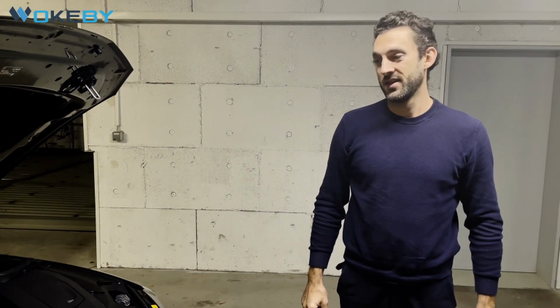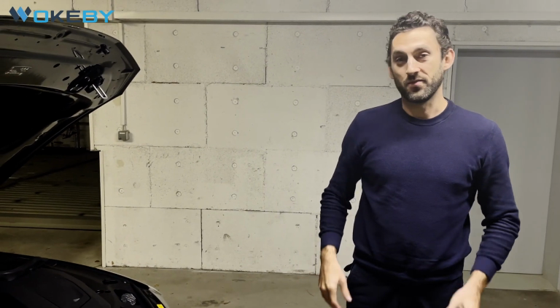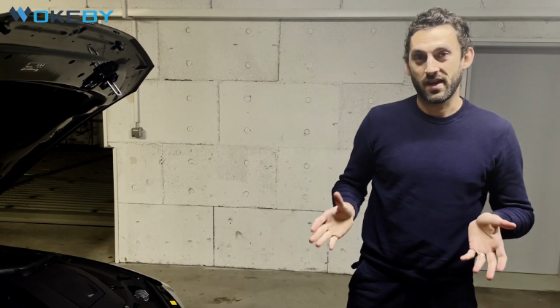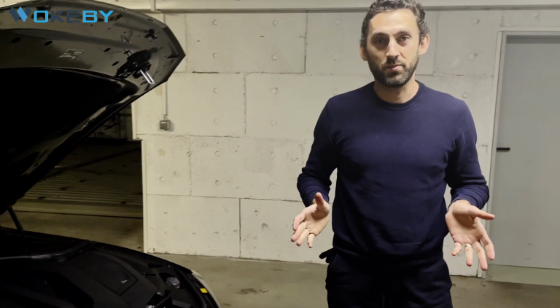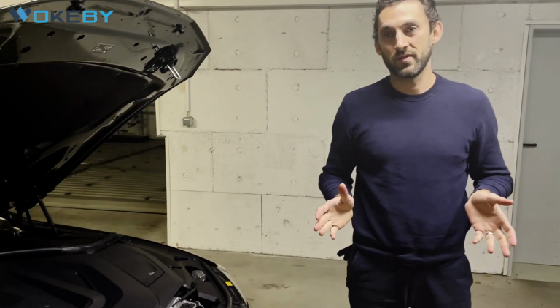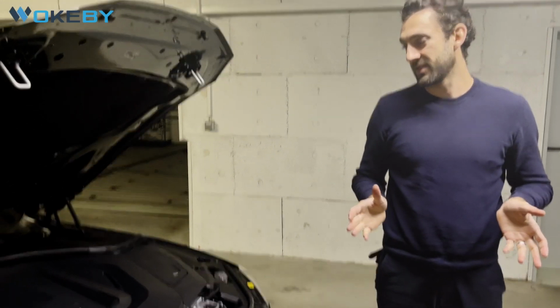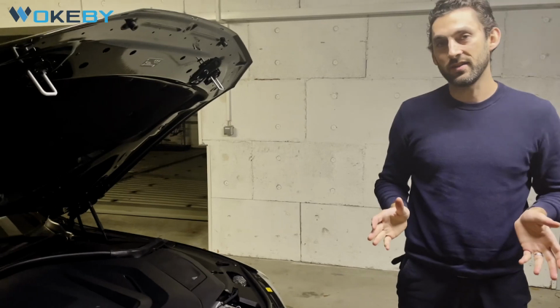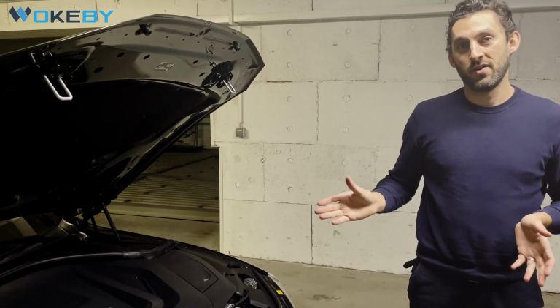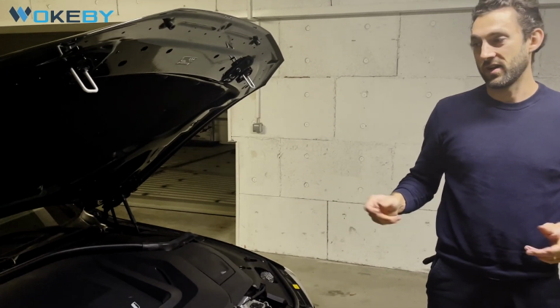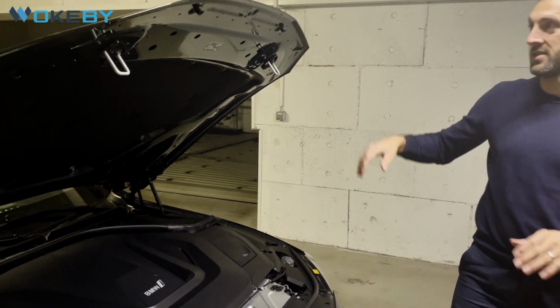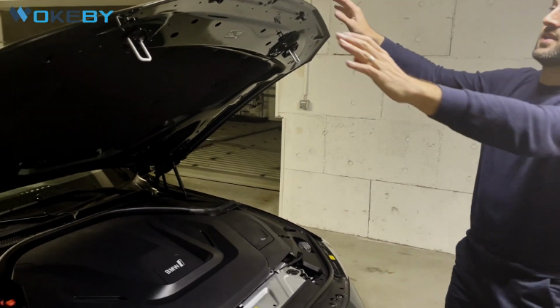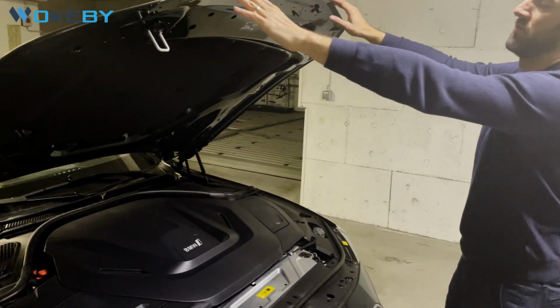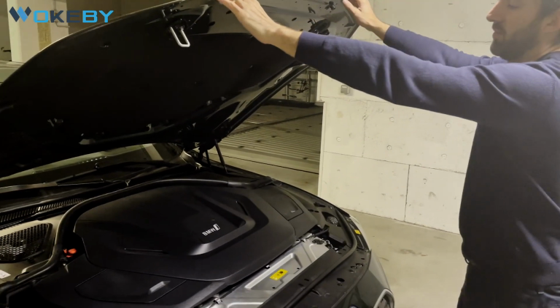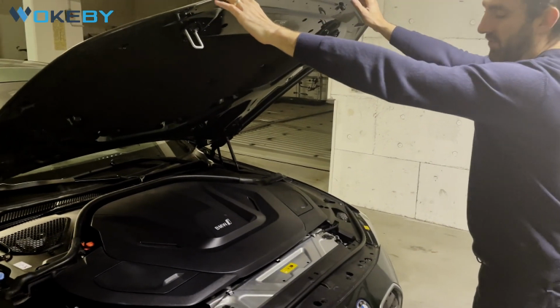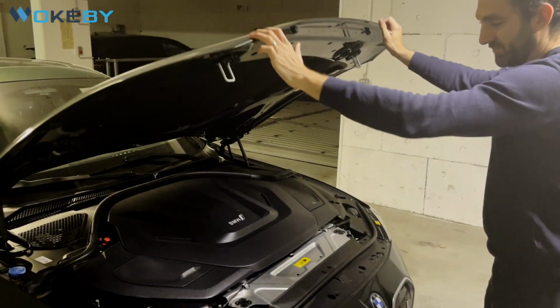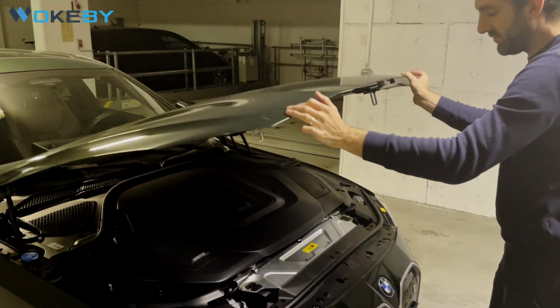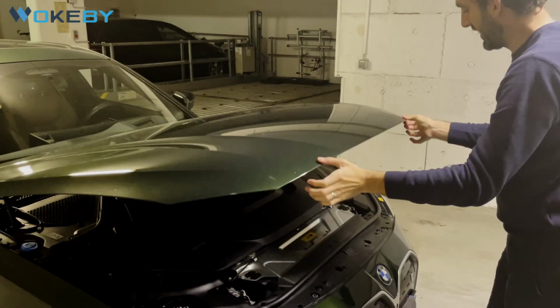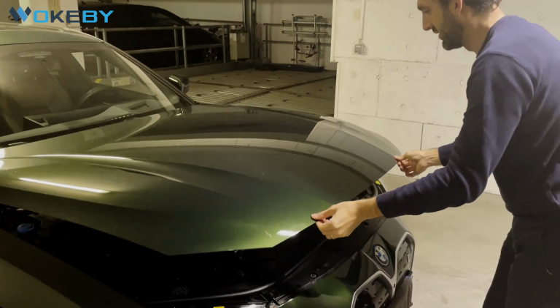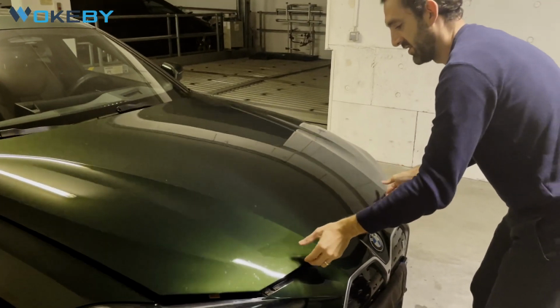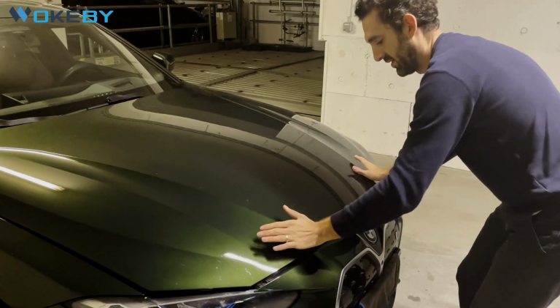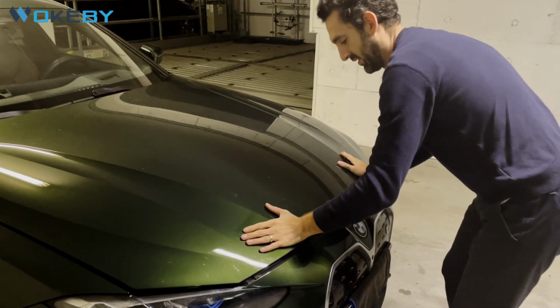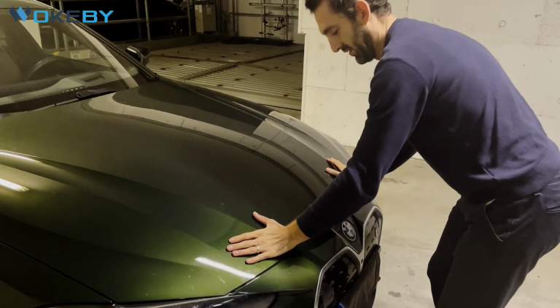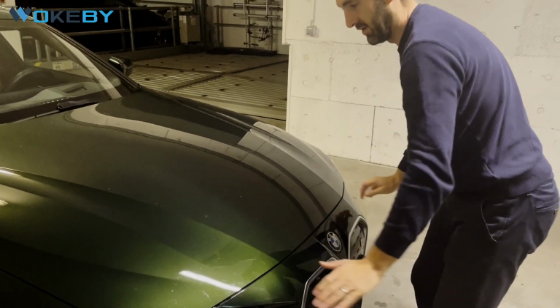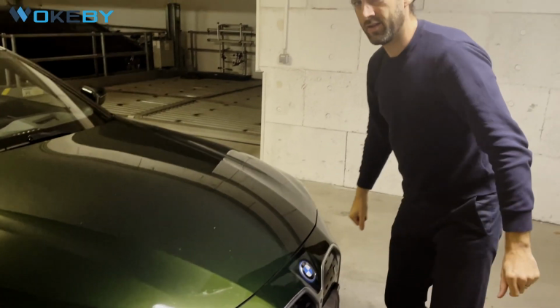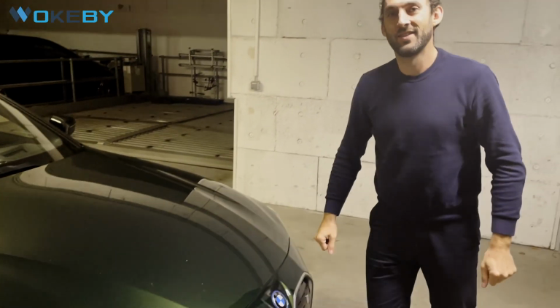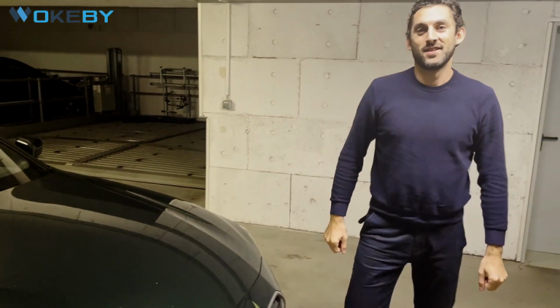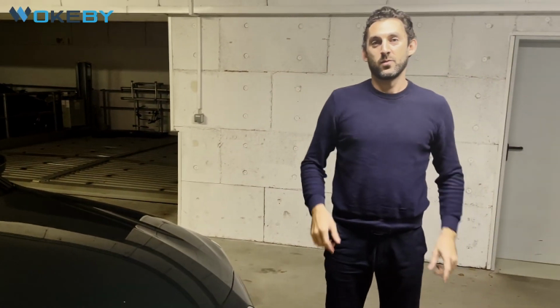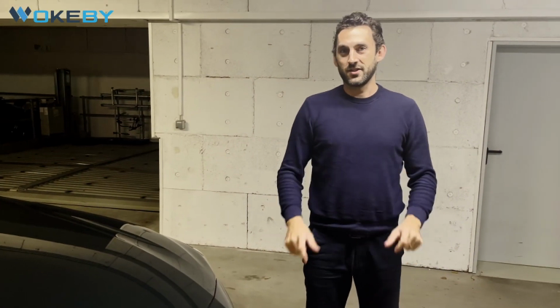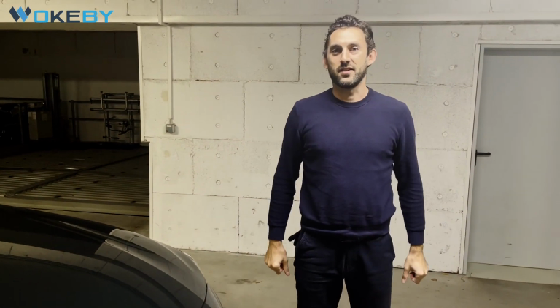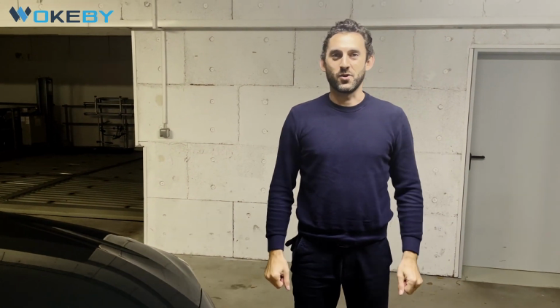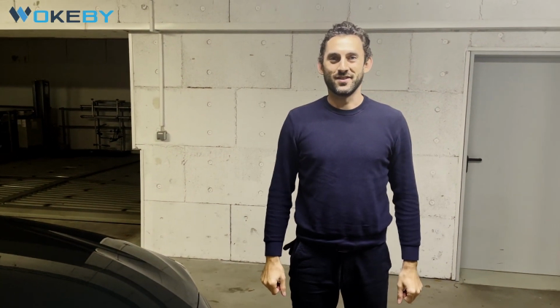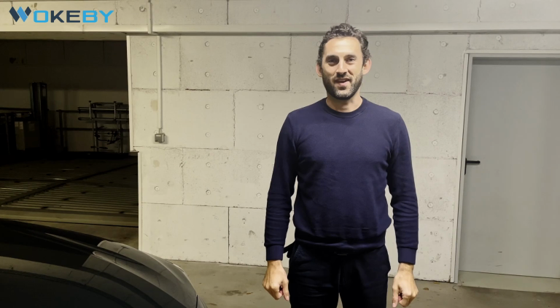I hope you are as thrilled as we are for the front of the BMW i4. We will see each other in the next project. Thank you.